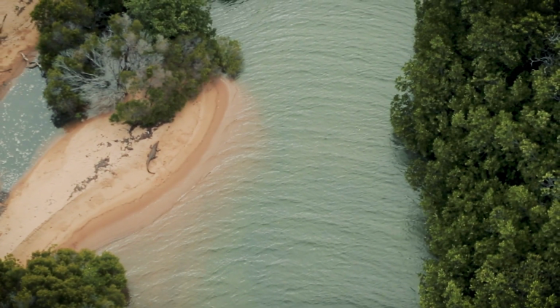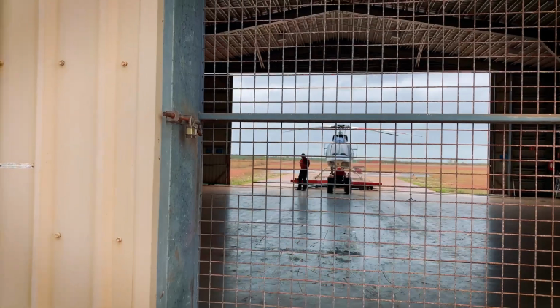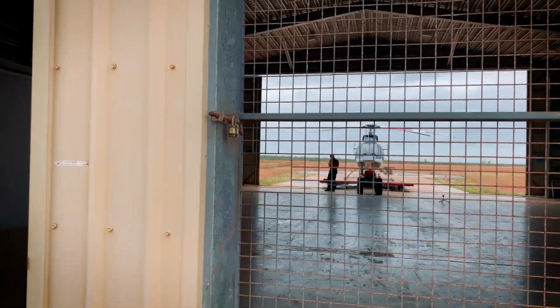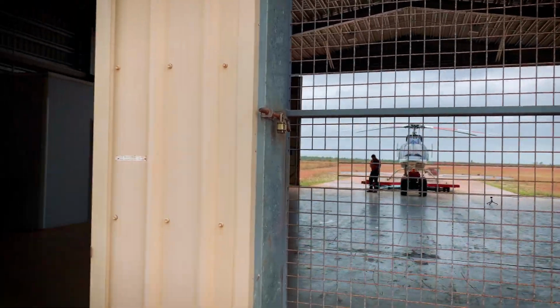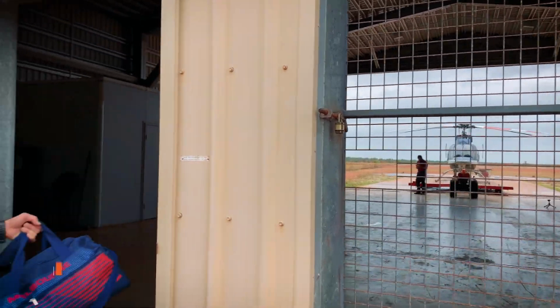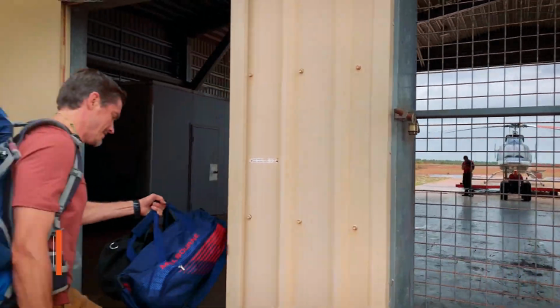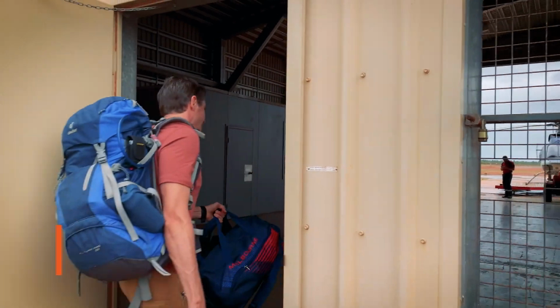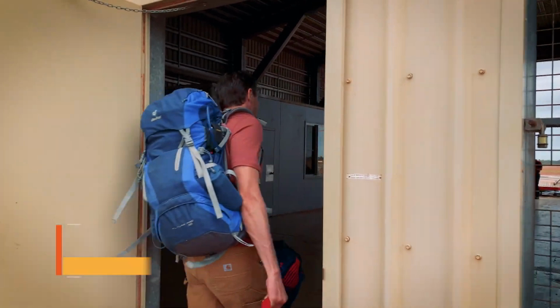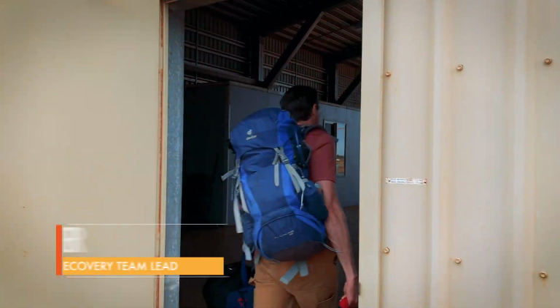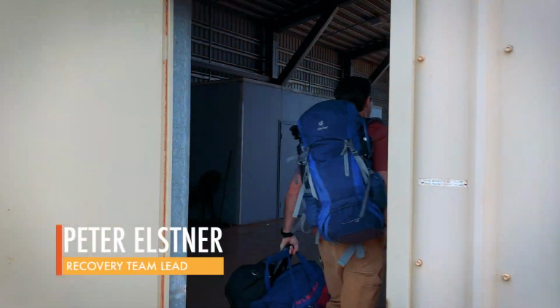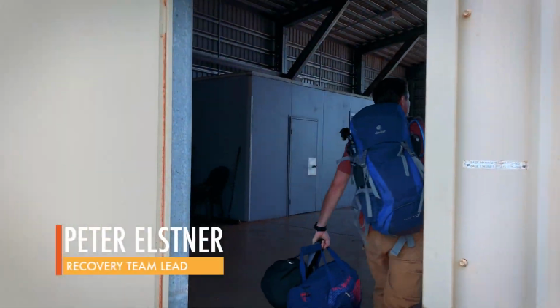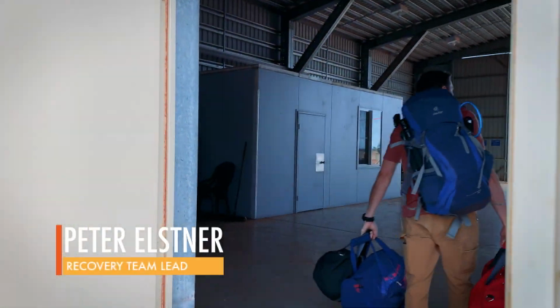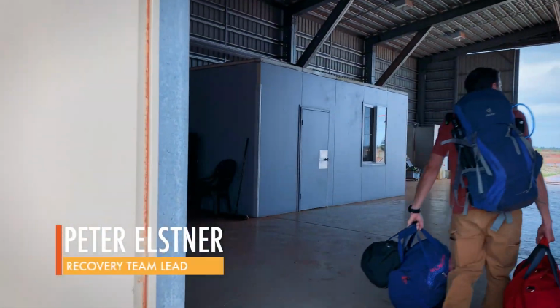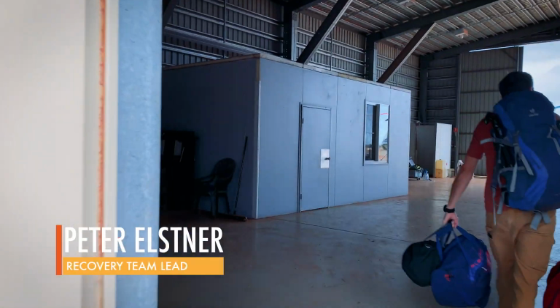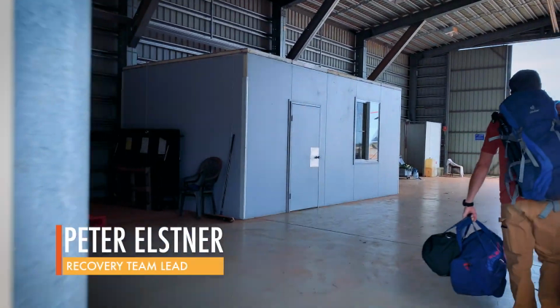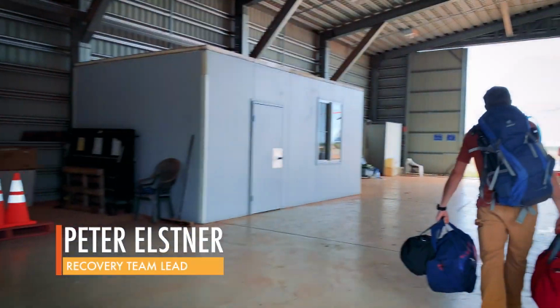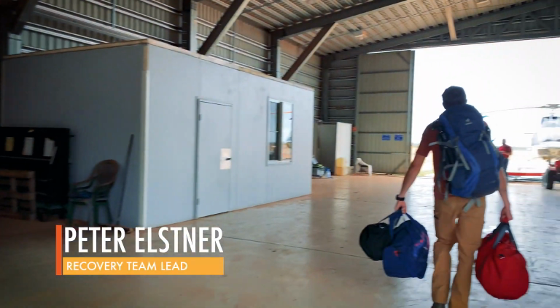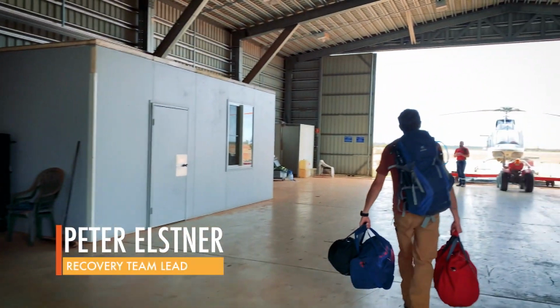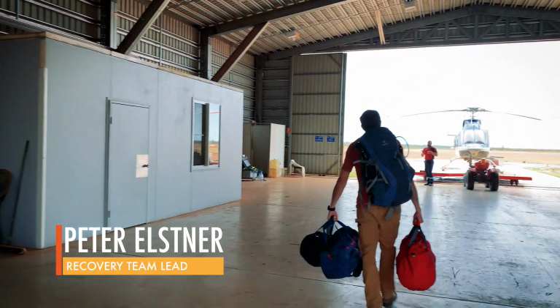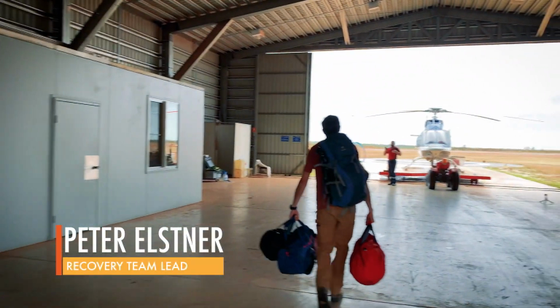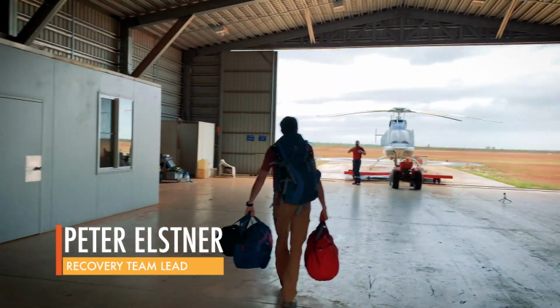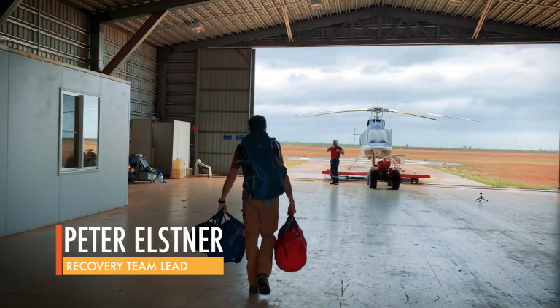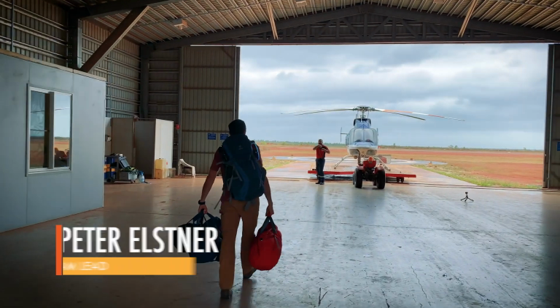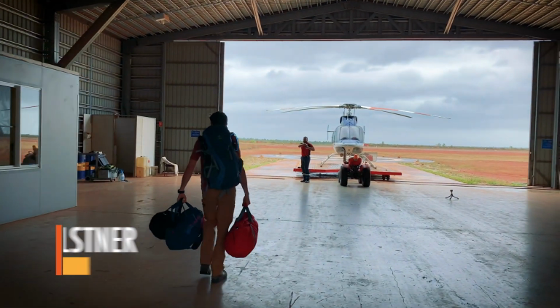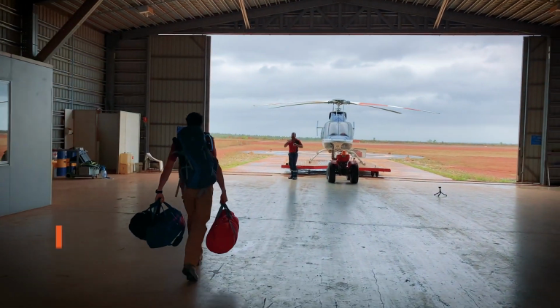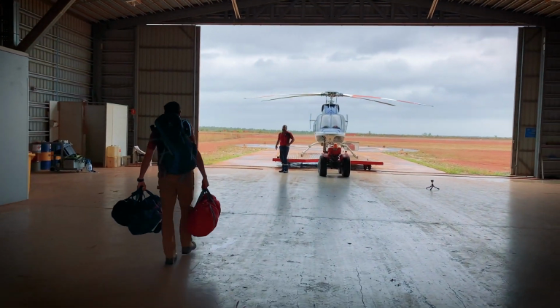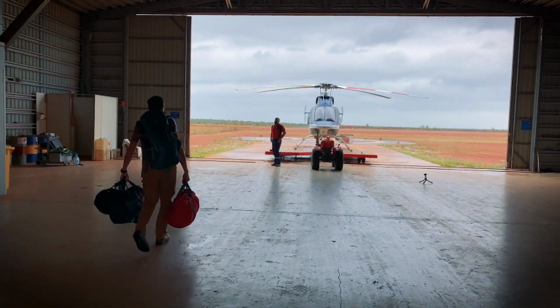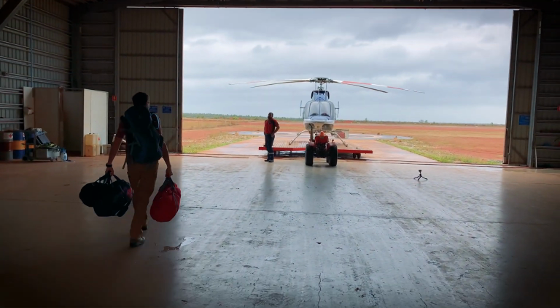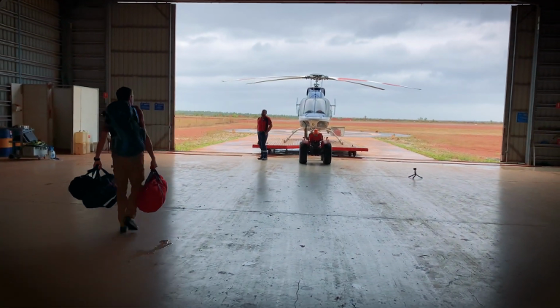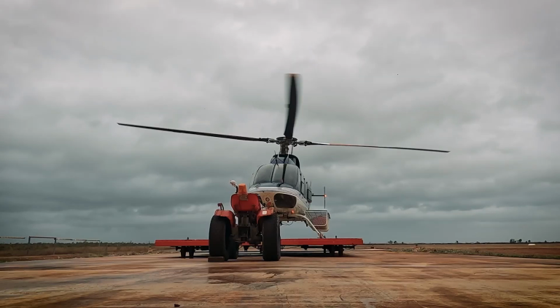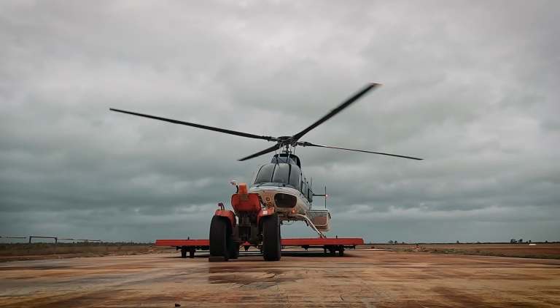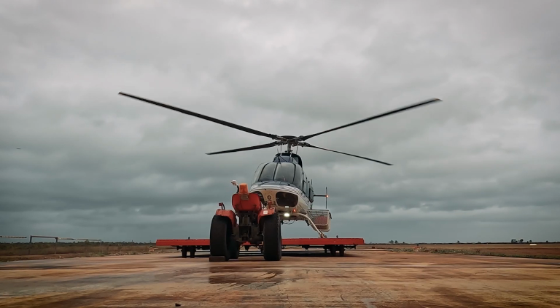Using math, maps and experience, the recovery team leader Peter Elsner has a pretty good idea of where each piece has landed. But winds can push the falling pieces off track, making them difficult to find.